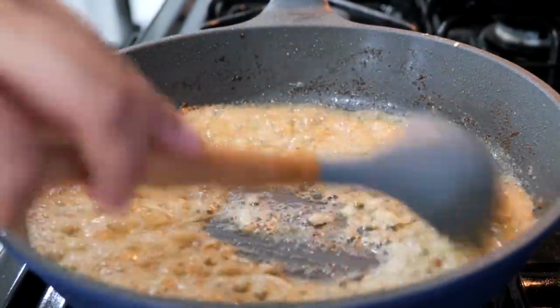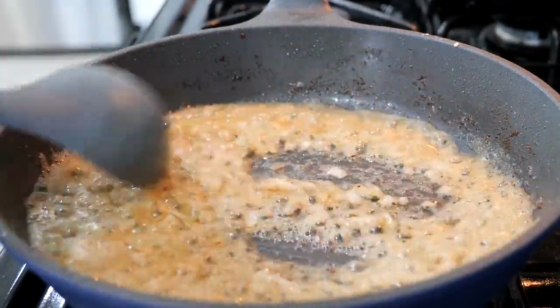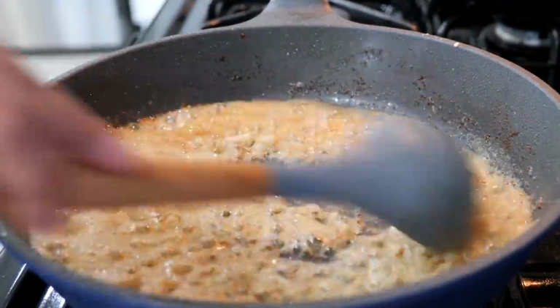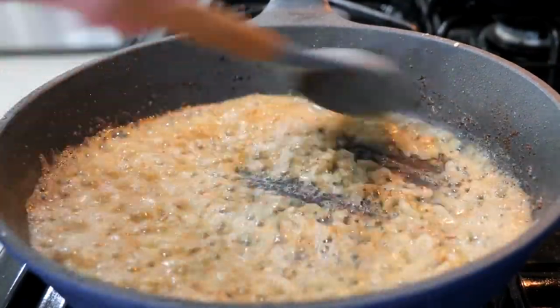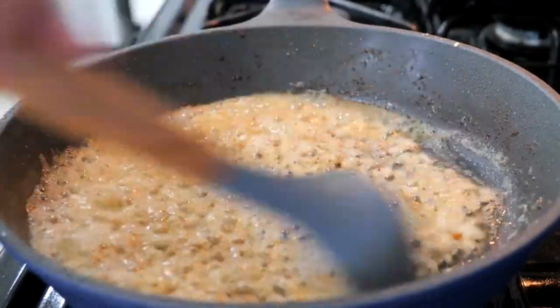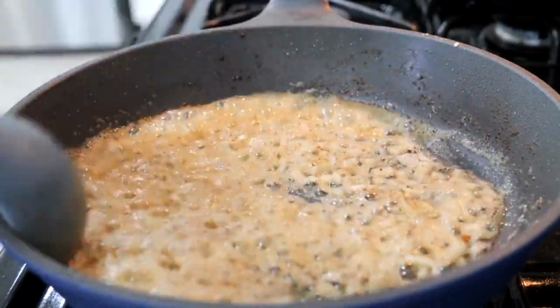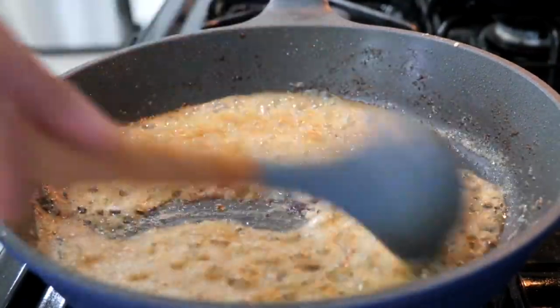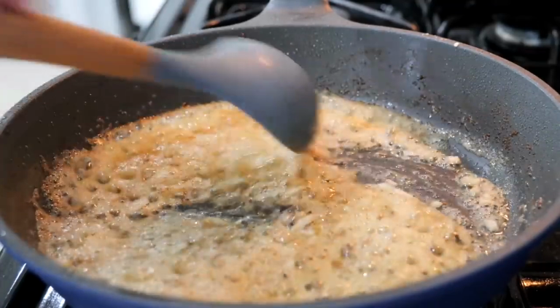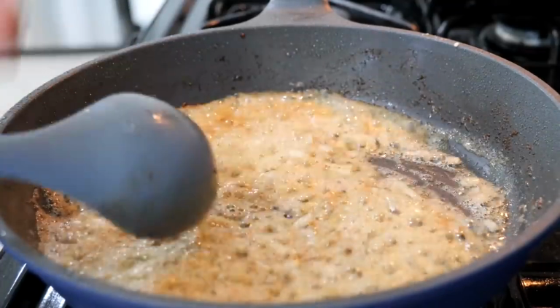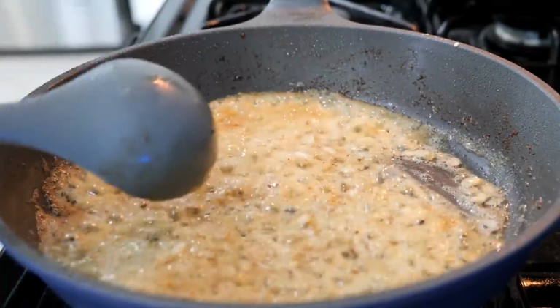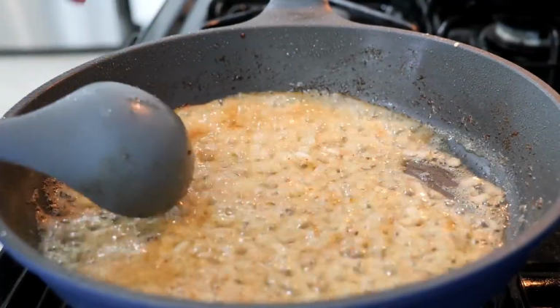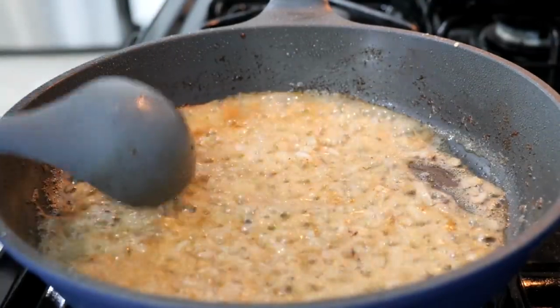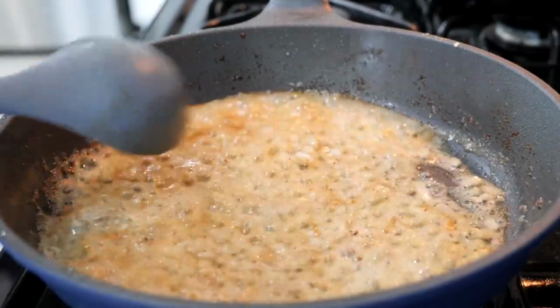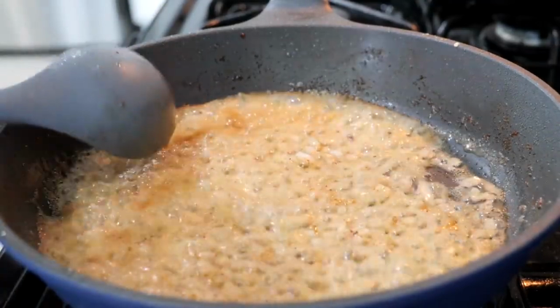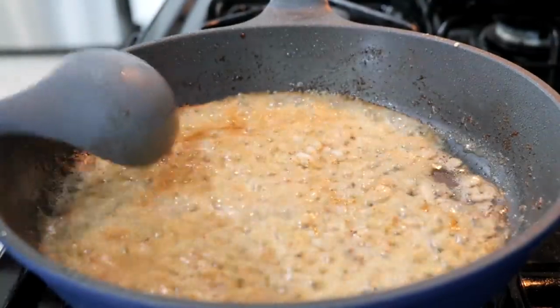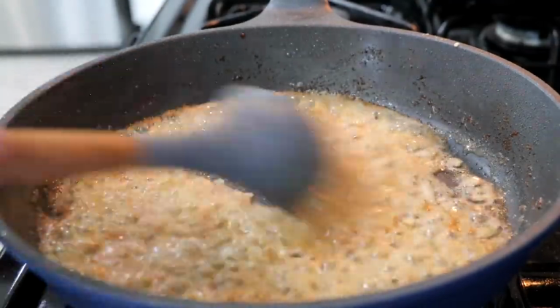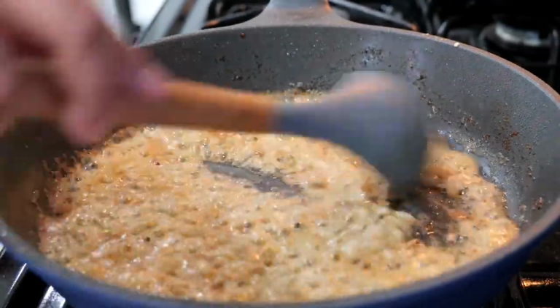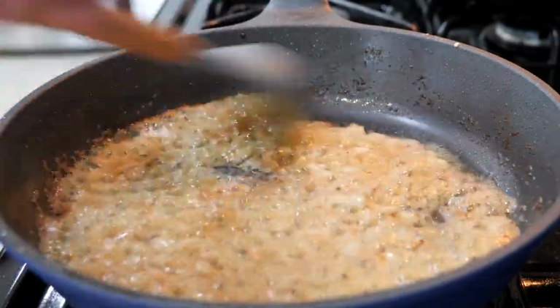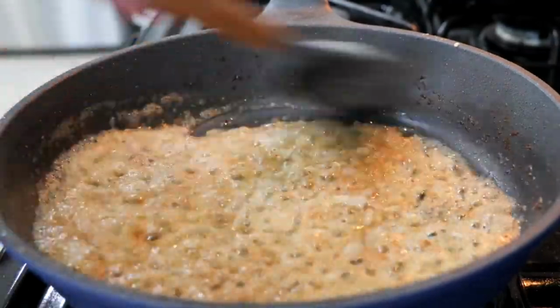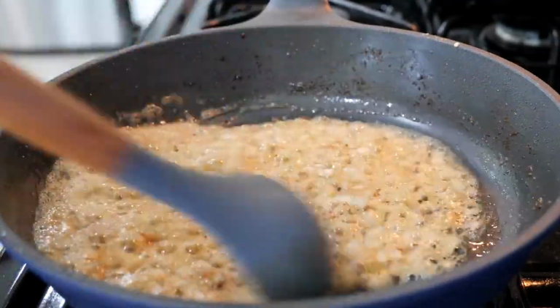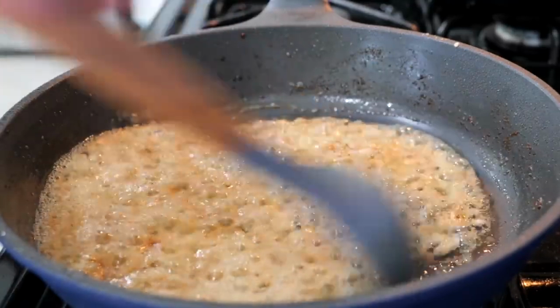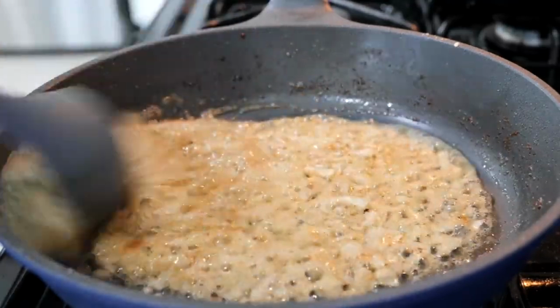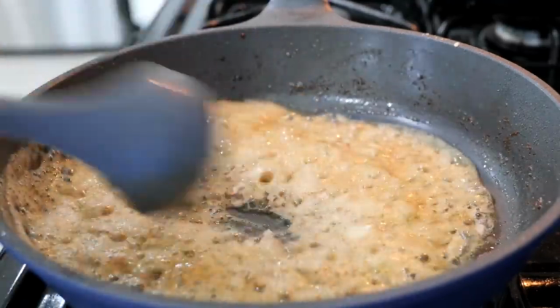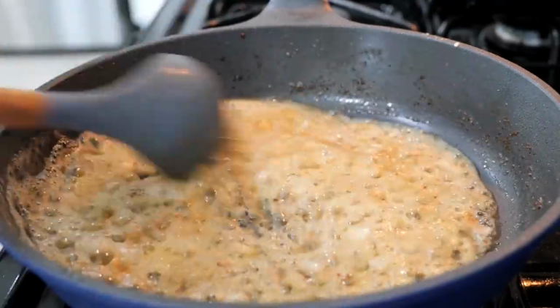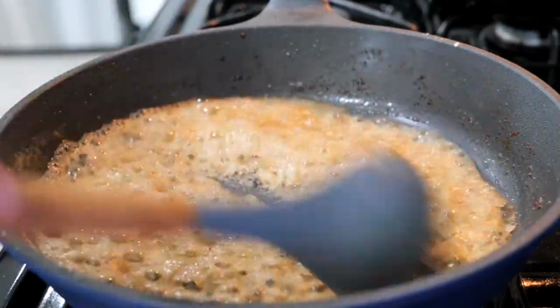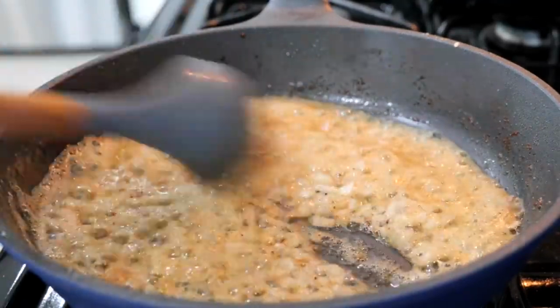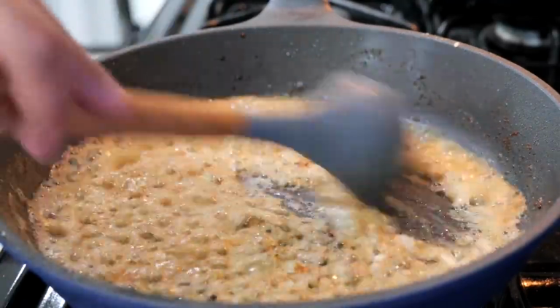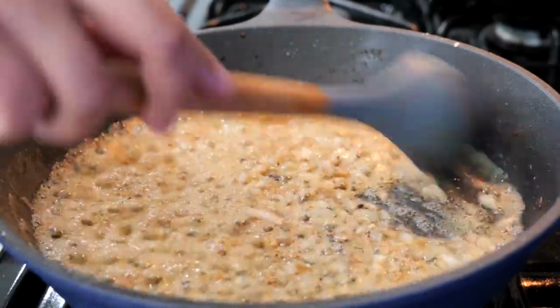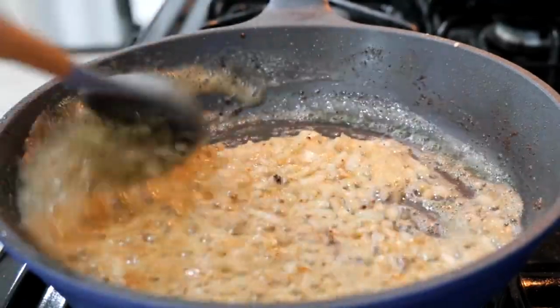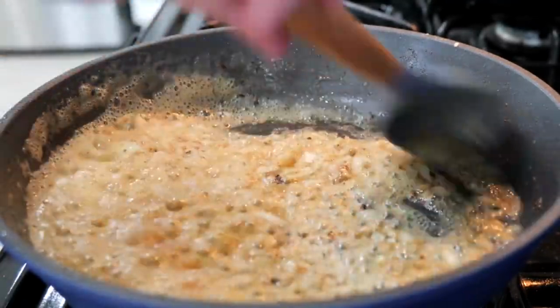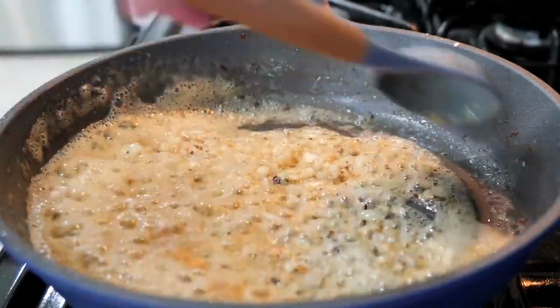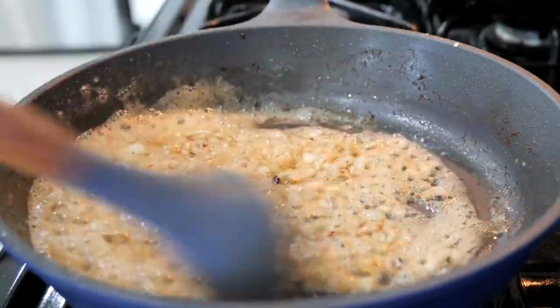We're going to continue to cook our onions for about a minute and a half. If we add our garlic right now, we're just going to end up burning it, and that's not what we want. We want to be able to taste the delicious flavors of our garlic and our onion.